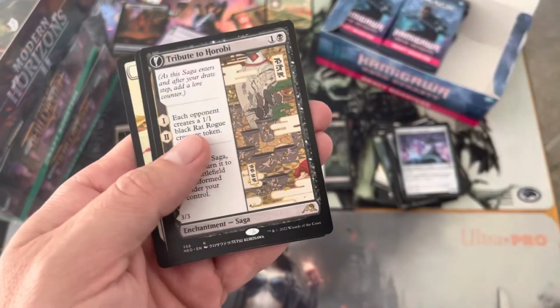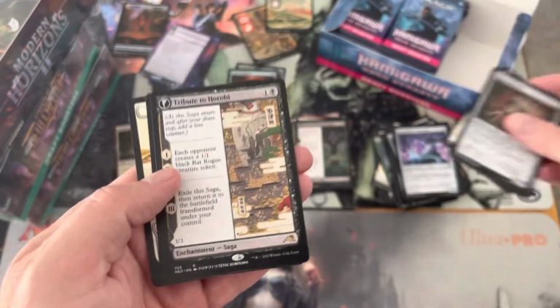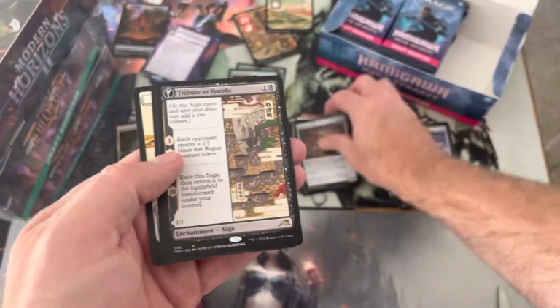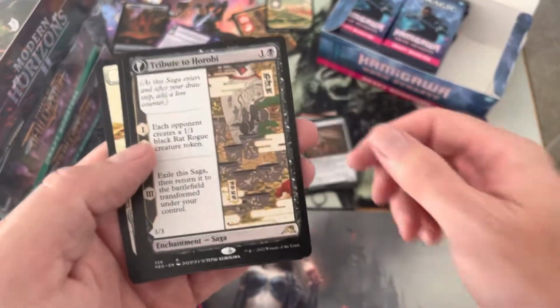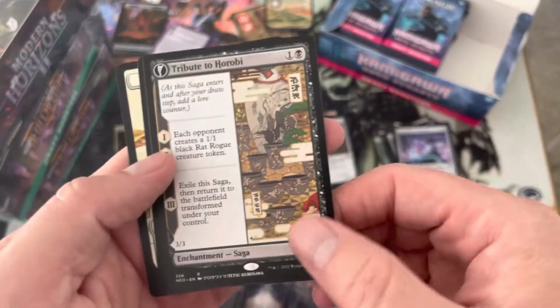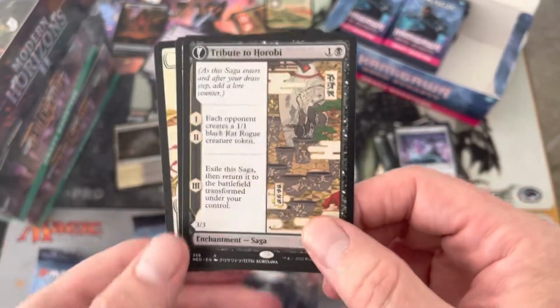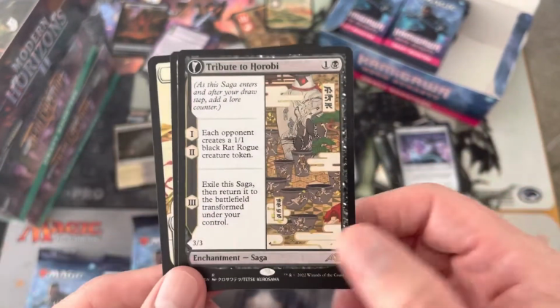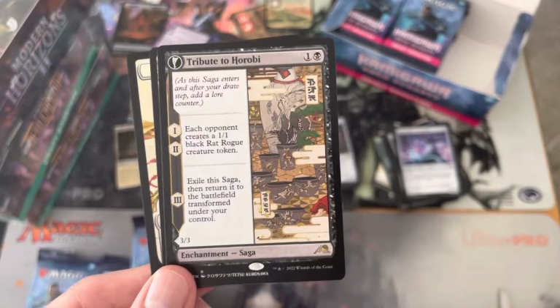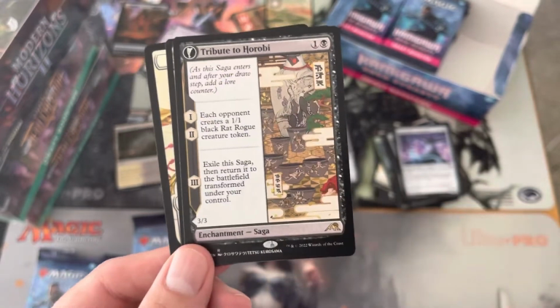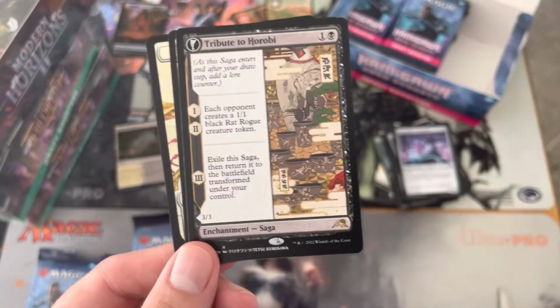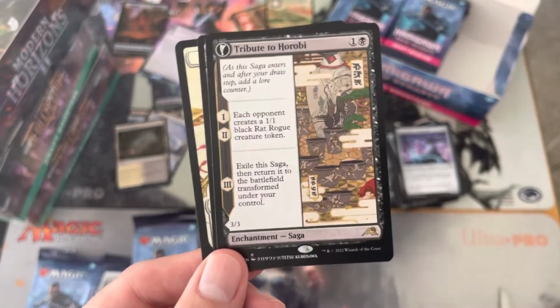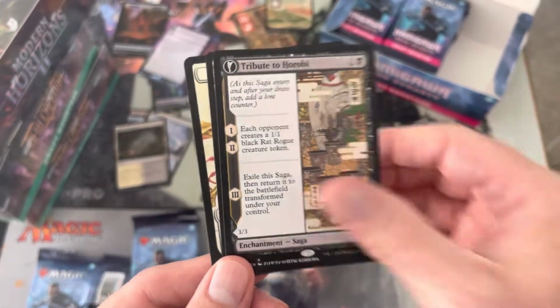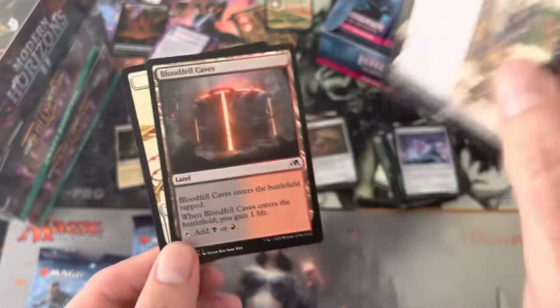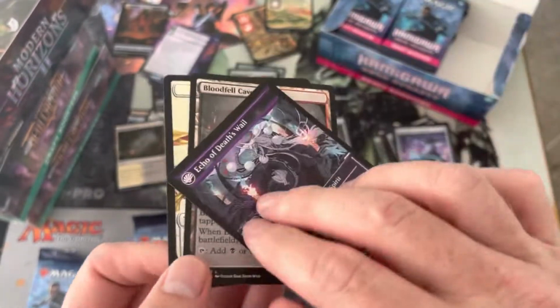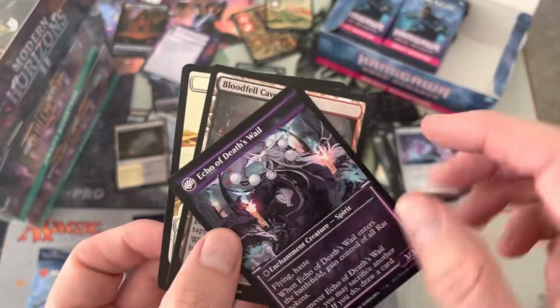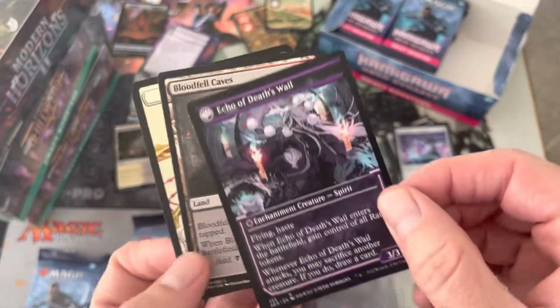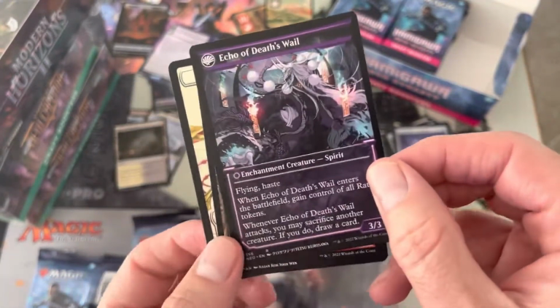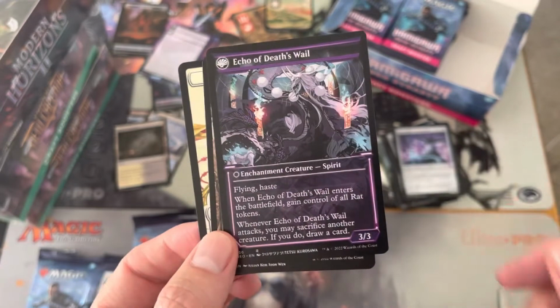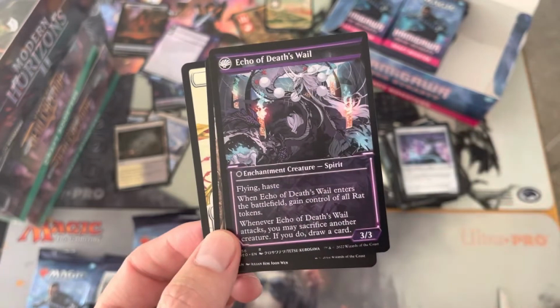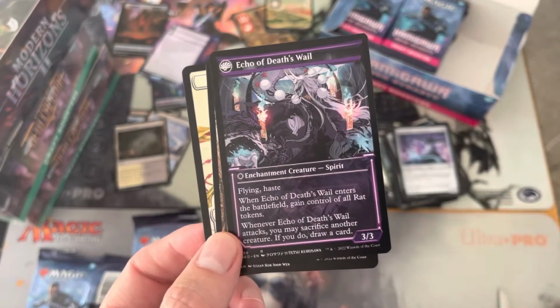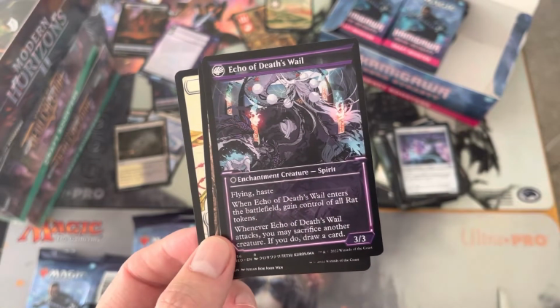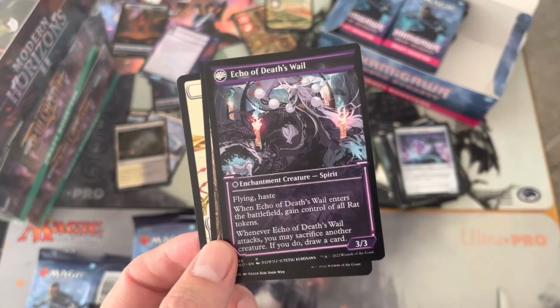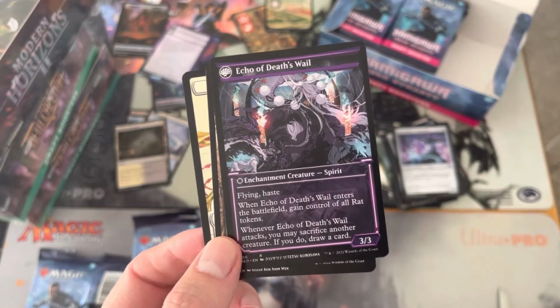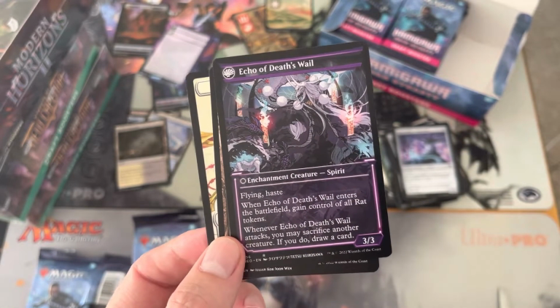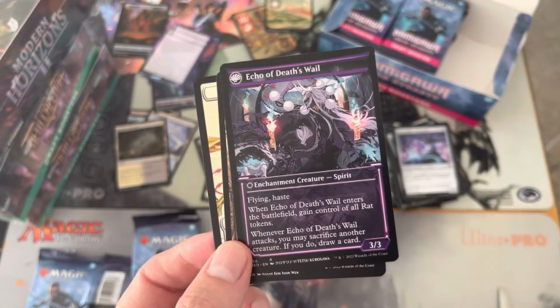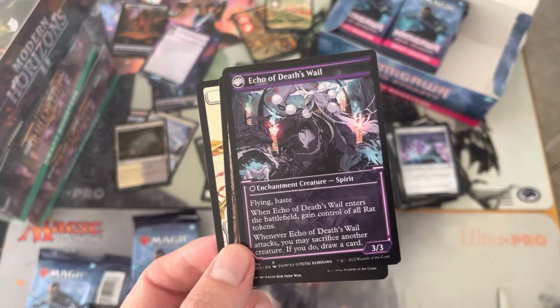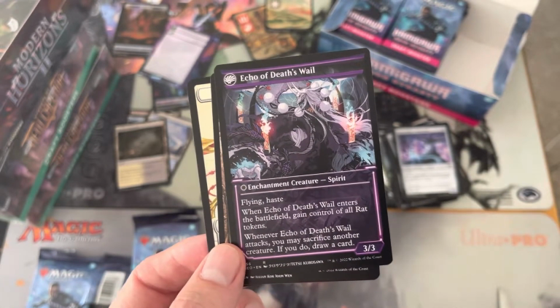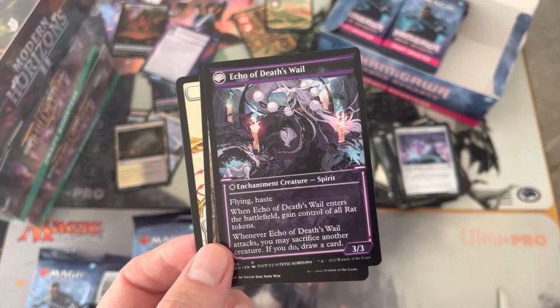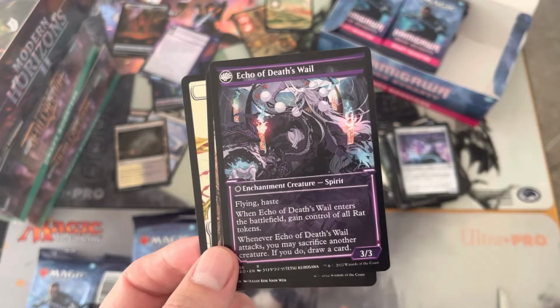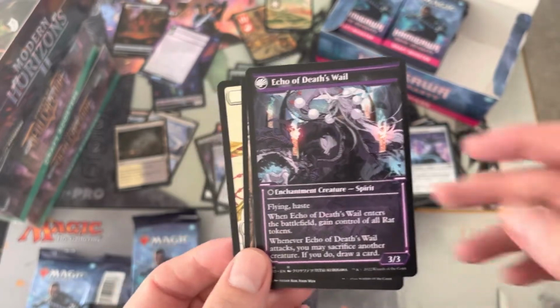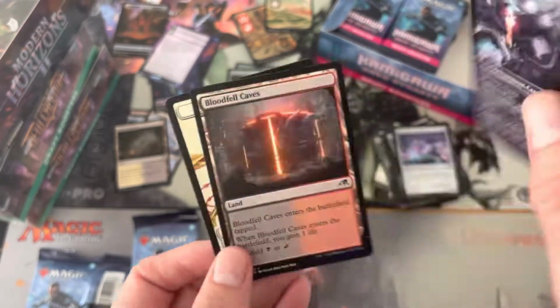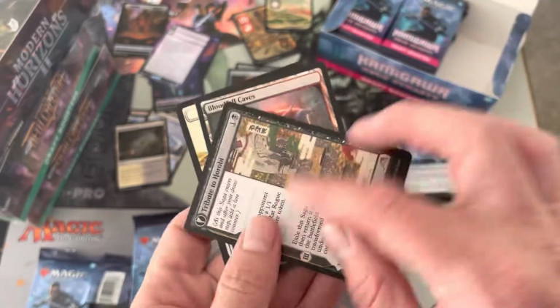Tribute to Horobi — what is this one? Makes a rat, exile of the saga, and it transforms. Echo of Death's Howl — flying haste. When it enters the battlefield, gain control of all rat tokens. Okay, not bad.